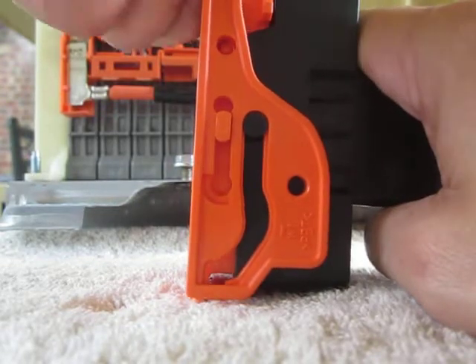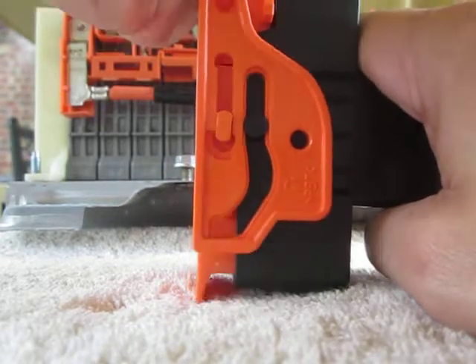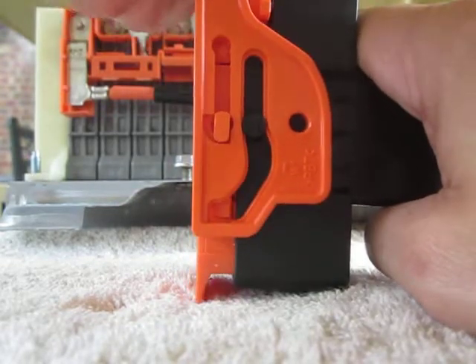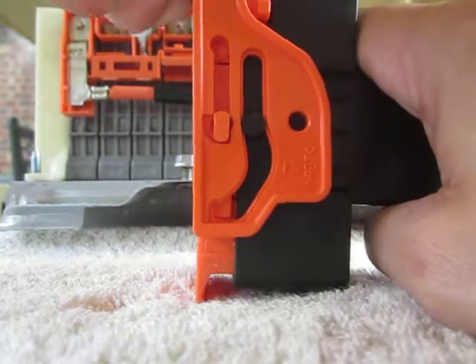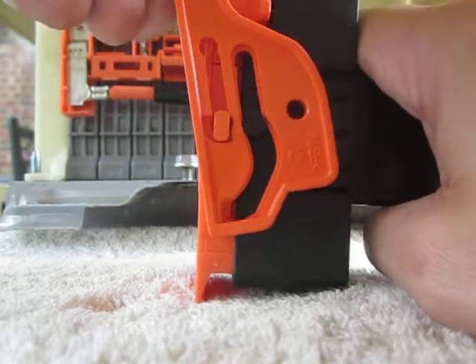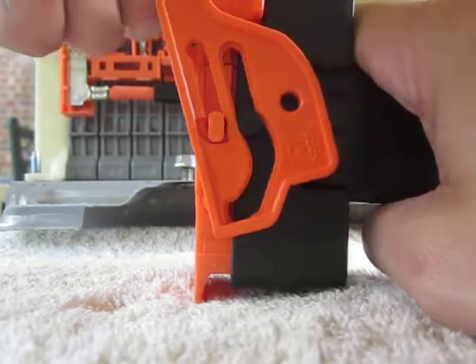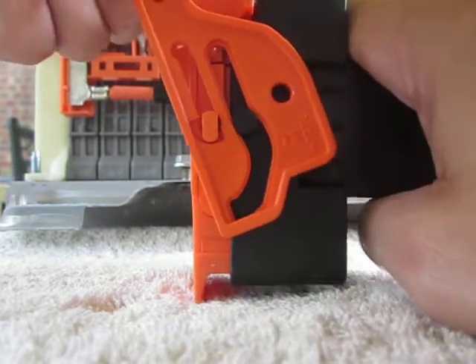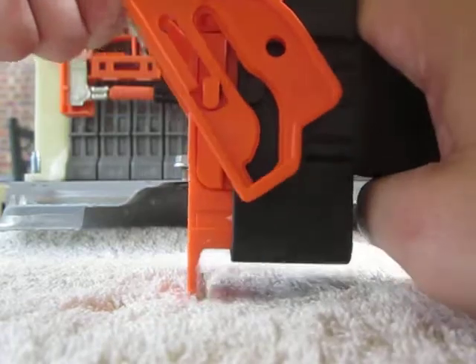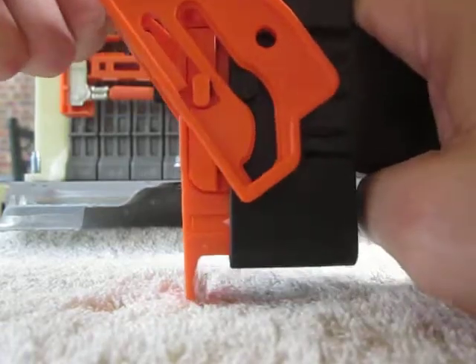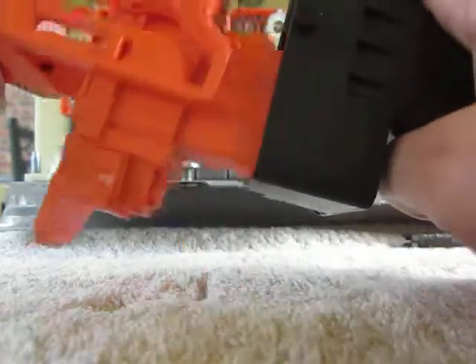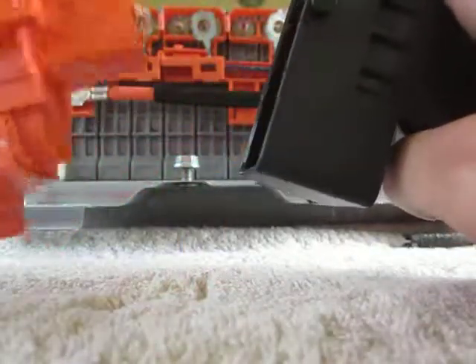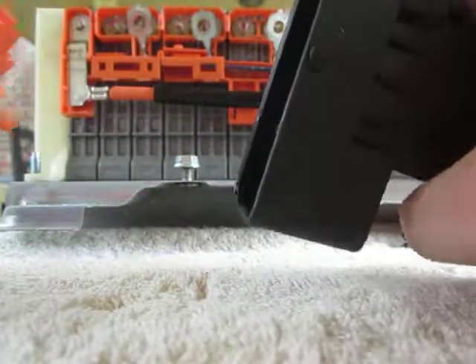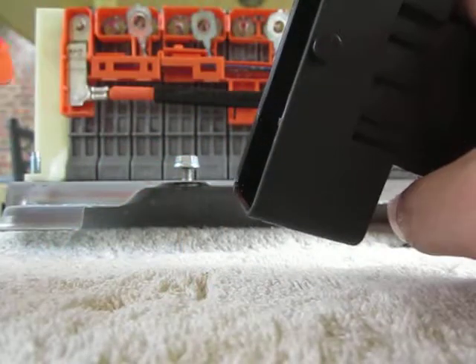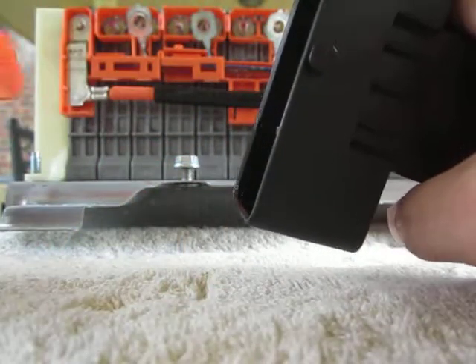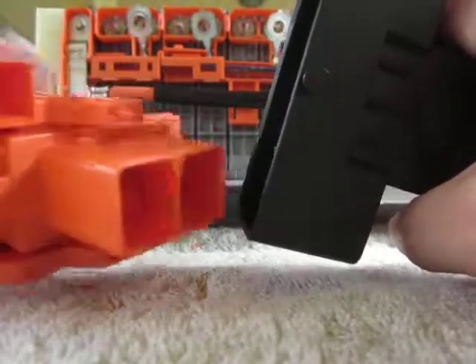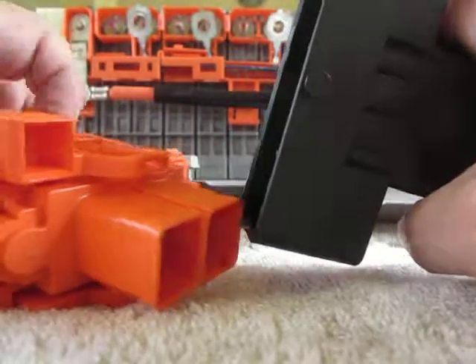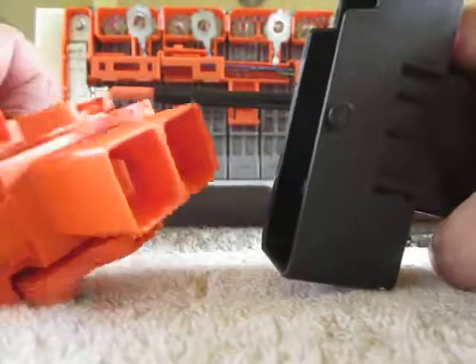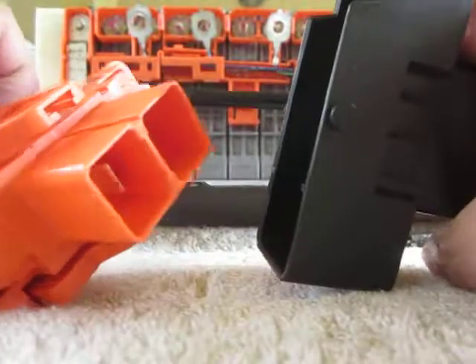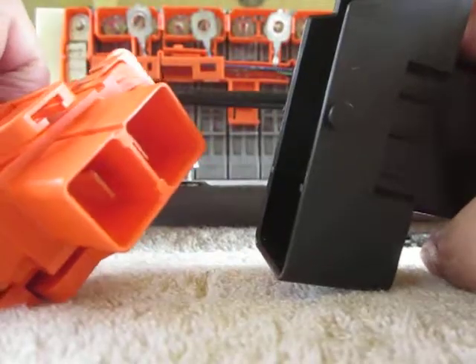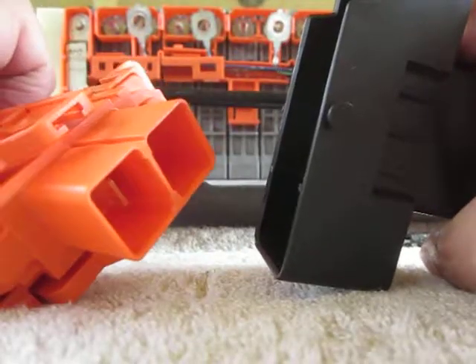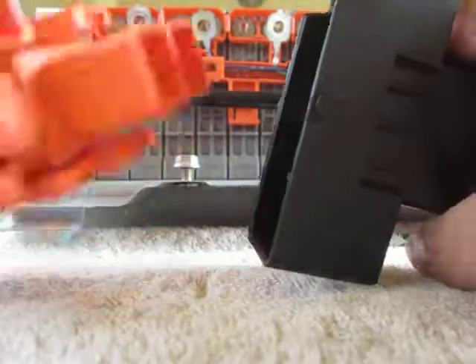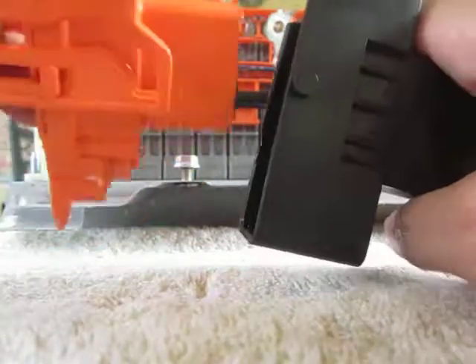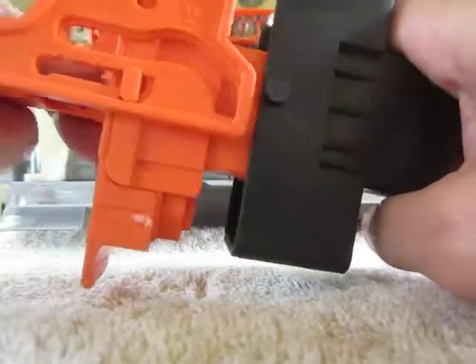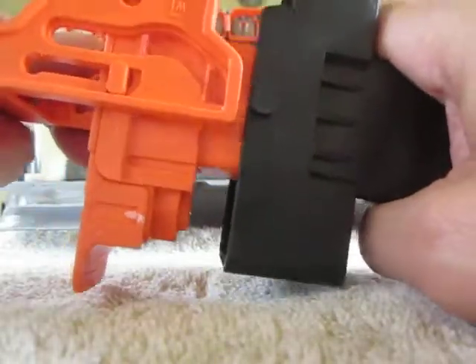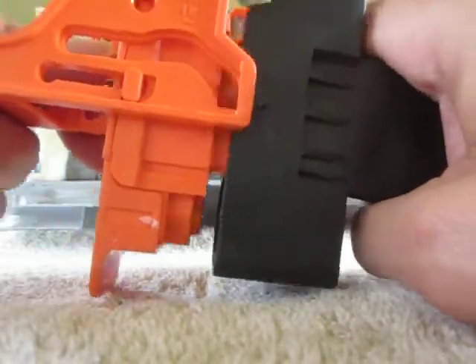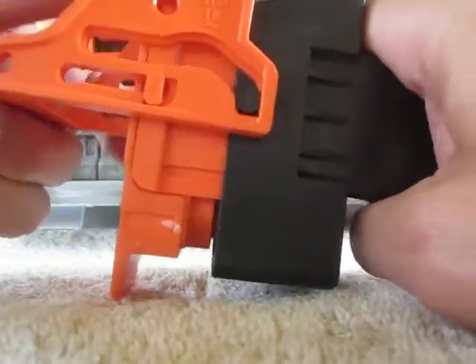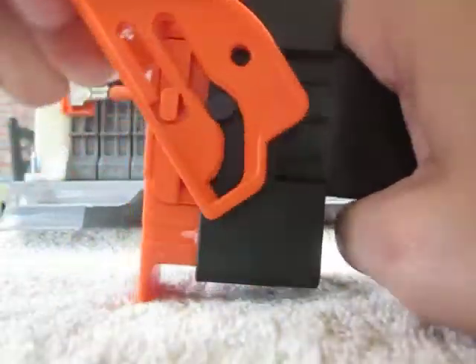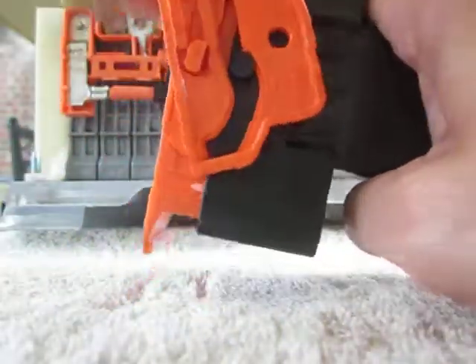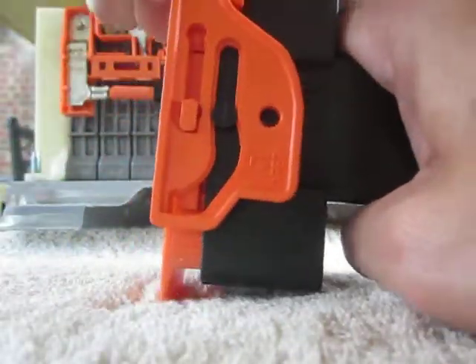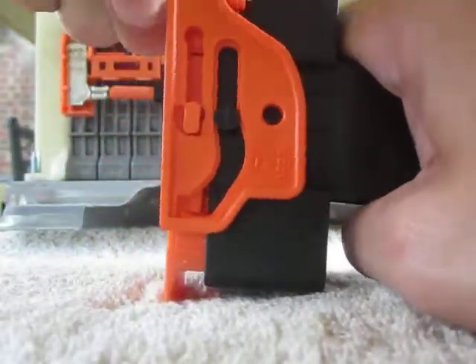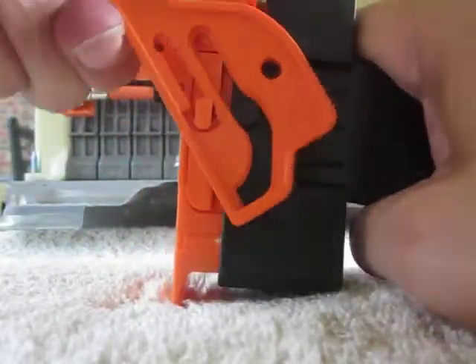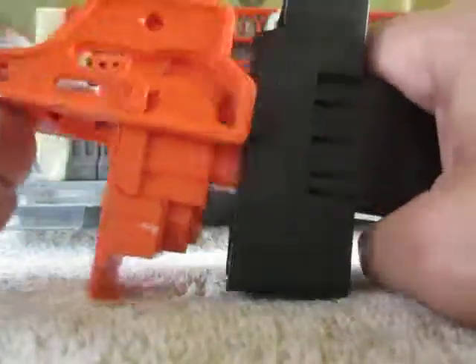I don't know. I didn't realize. I mean, those spade terminals are quite long enough, so it shouldn't have been too much of an issue, but that's how you make a plane safe.